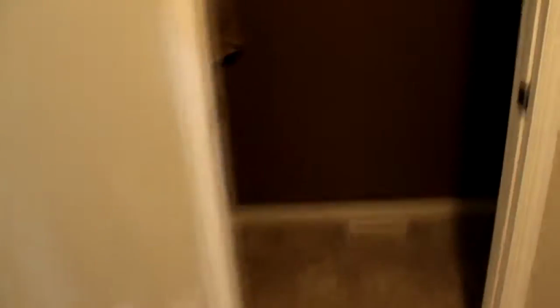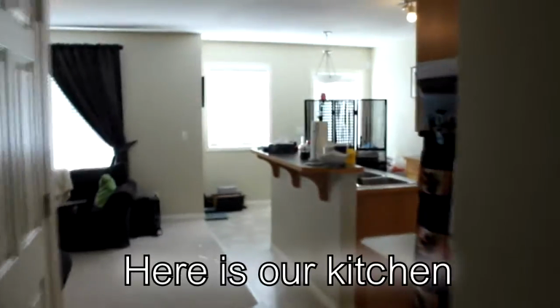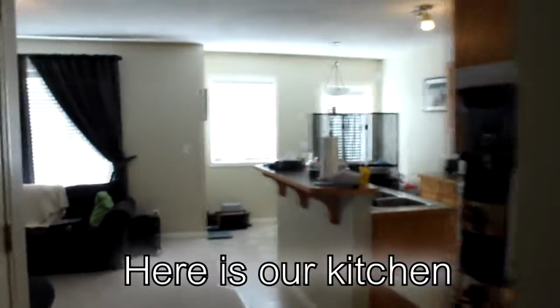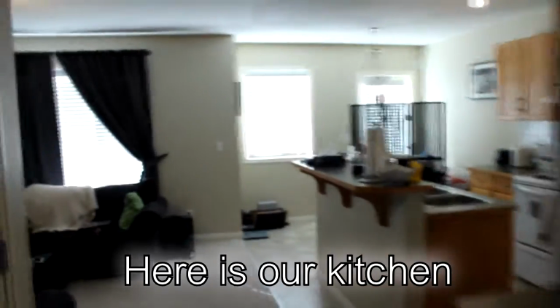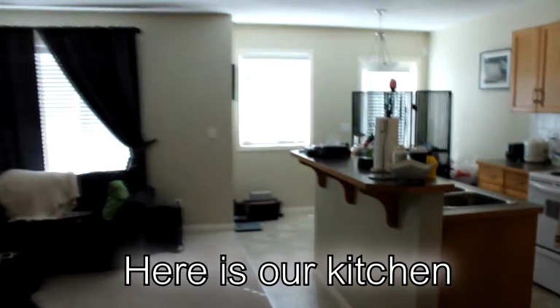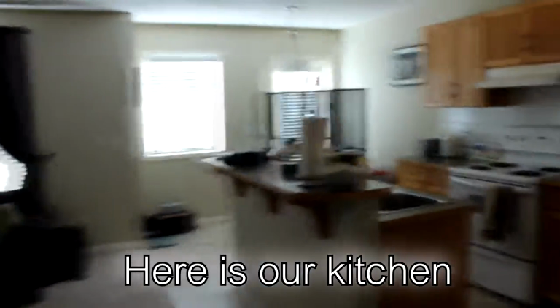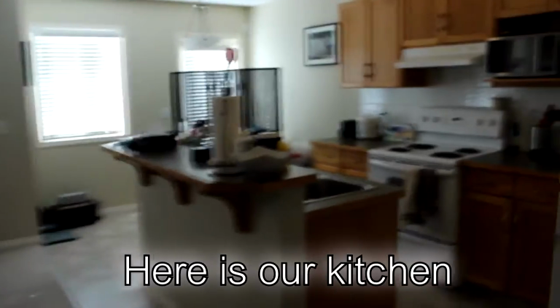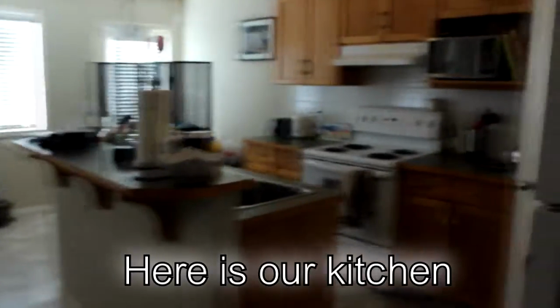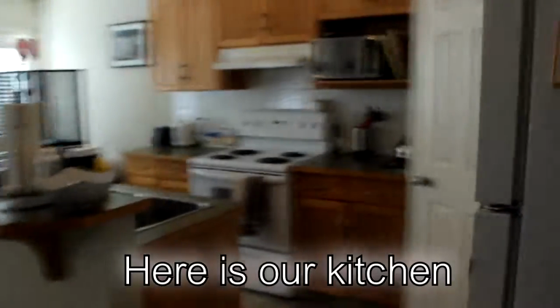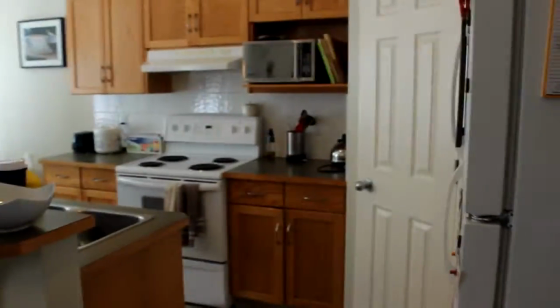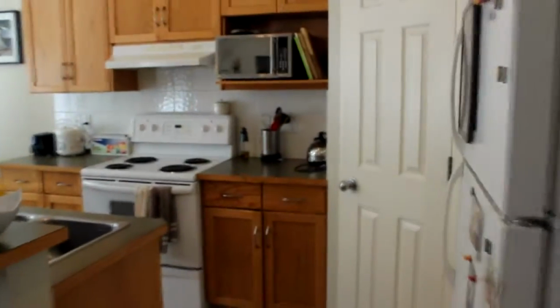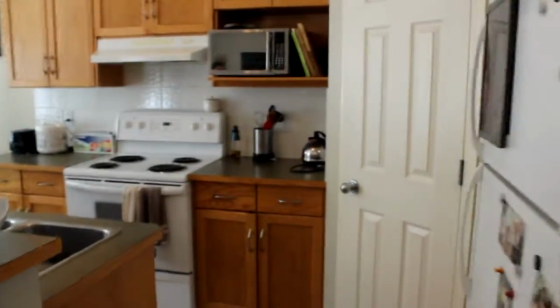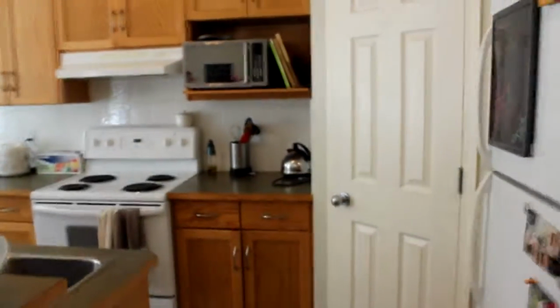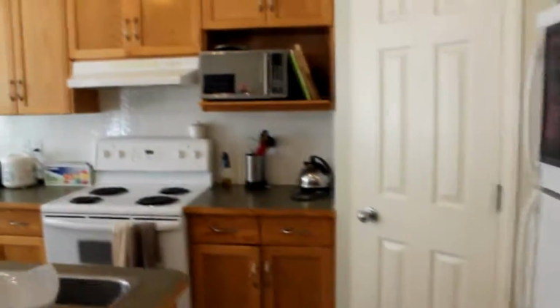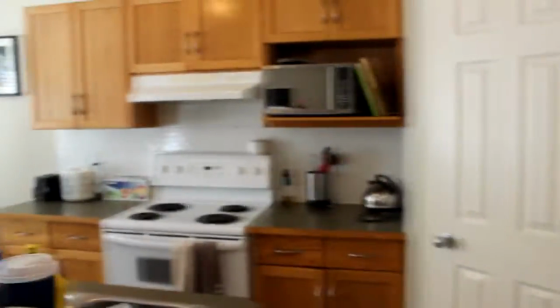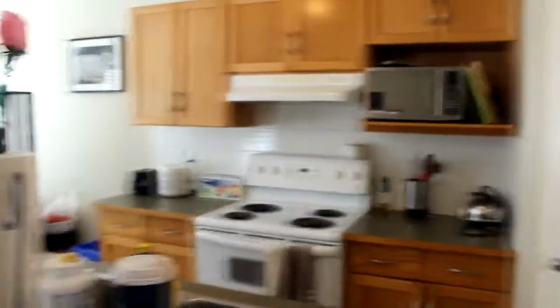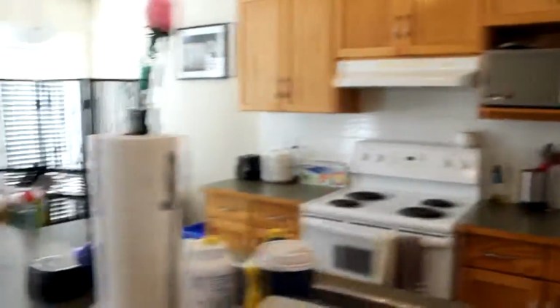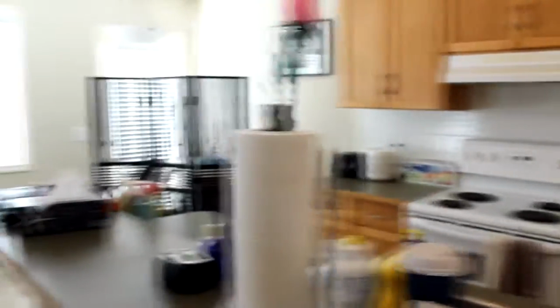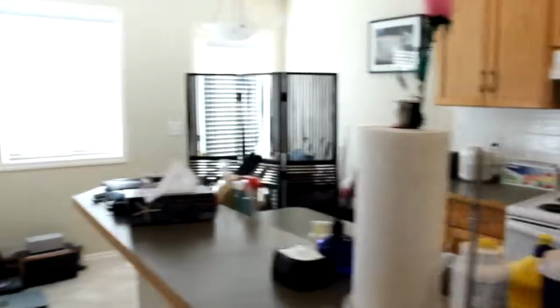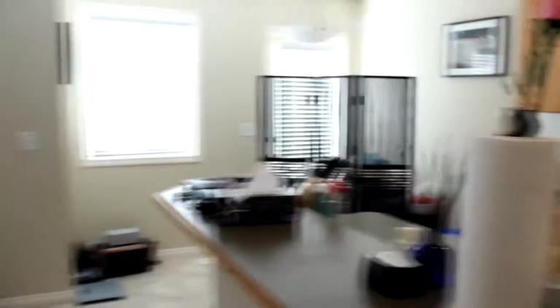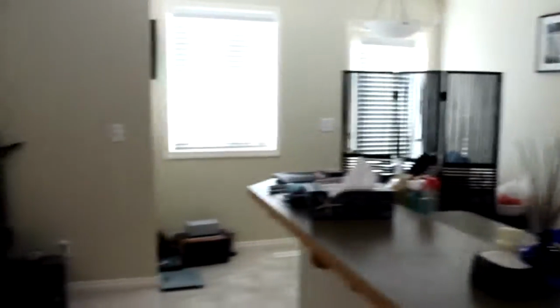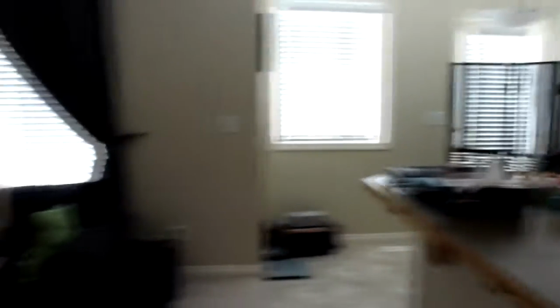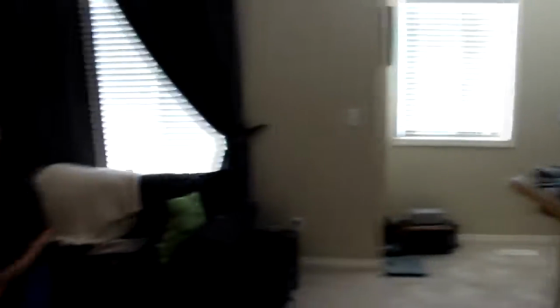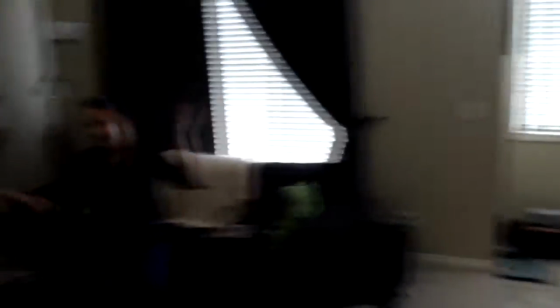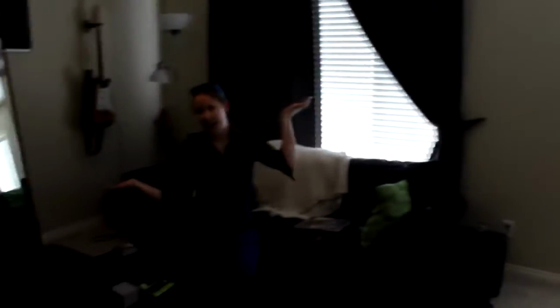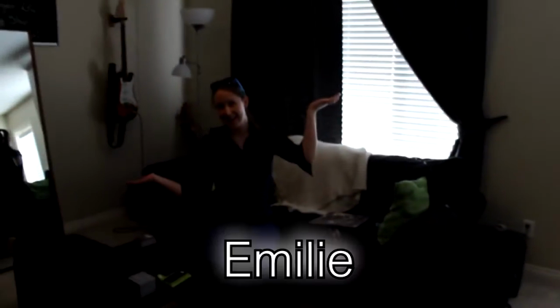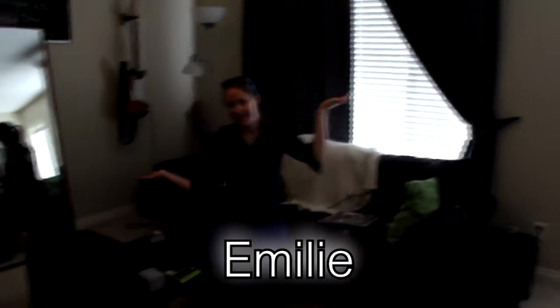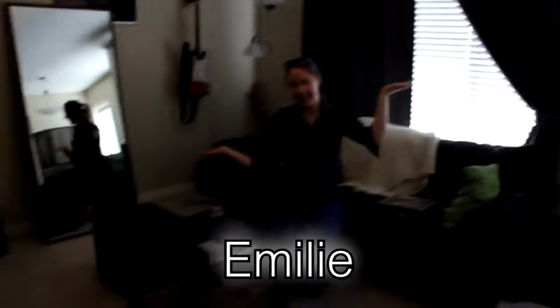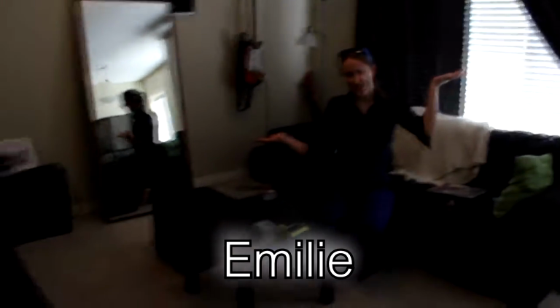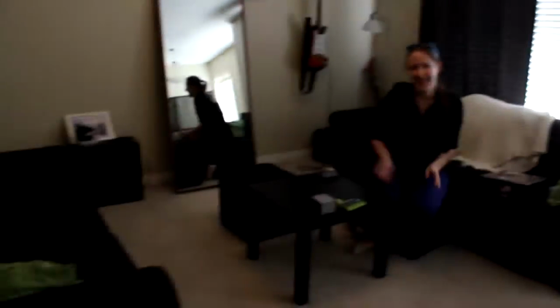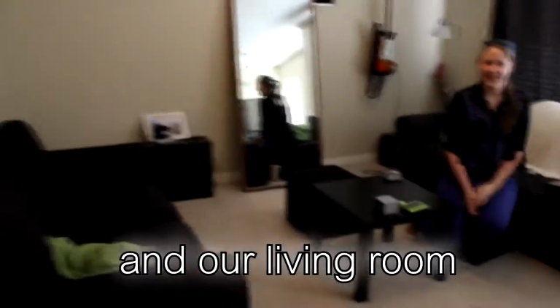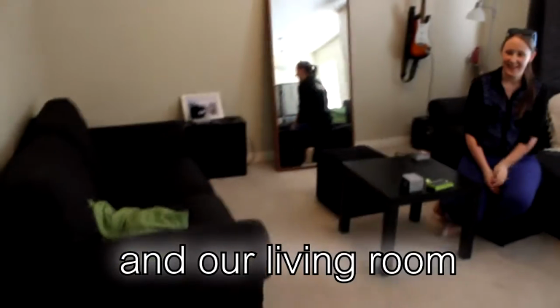Now here is our kitchen. And here is Emily in our living room.